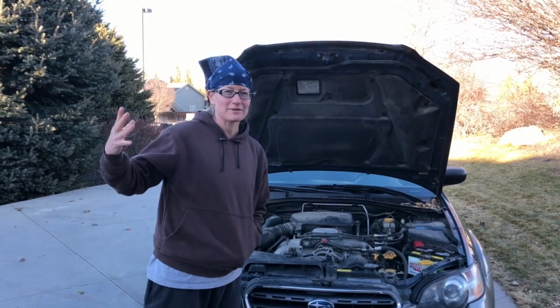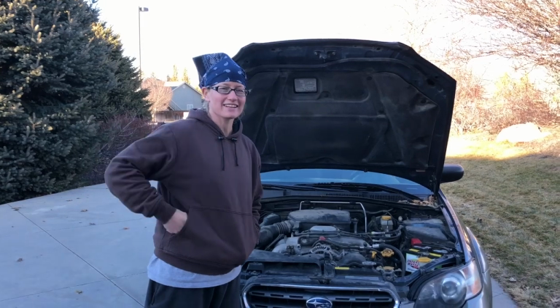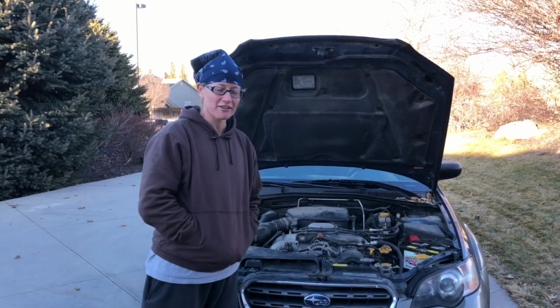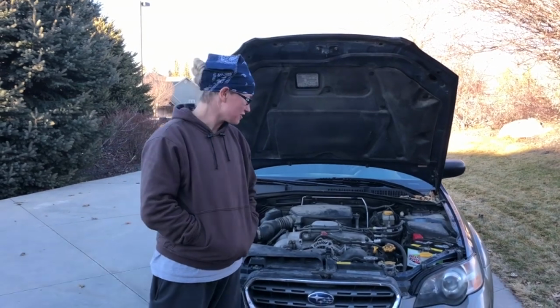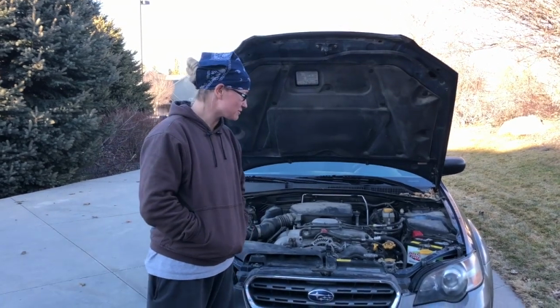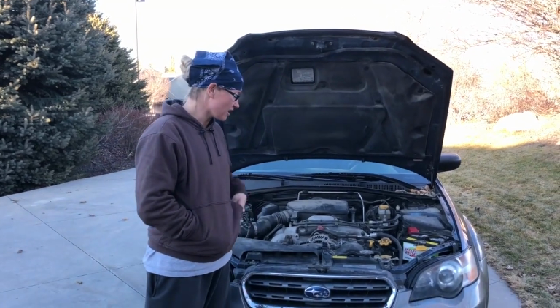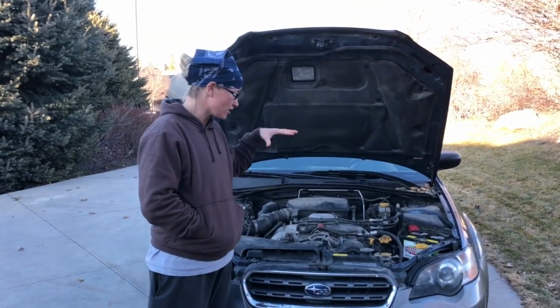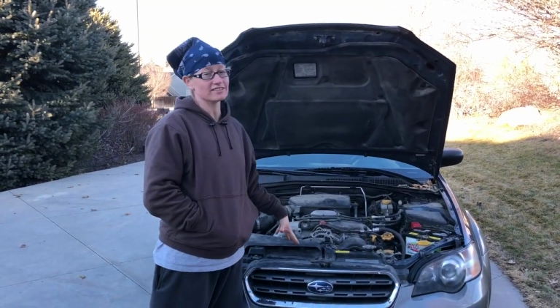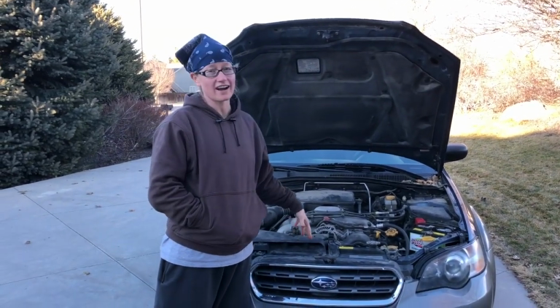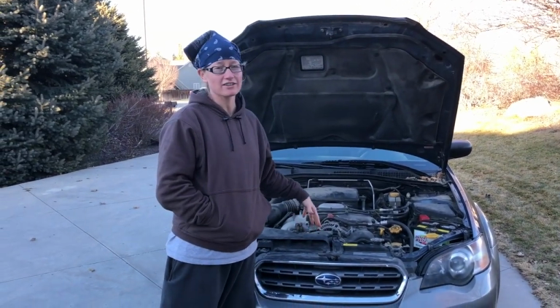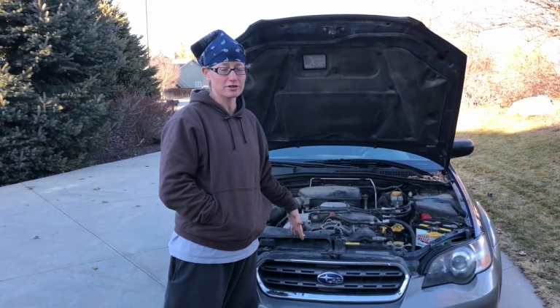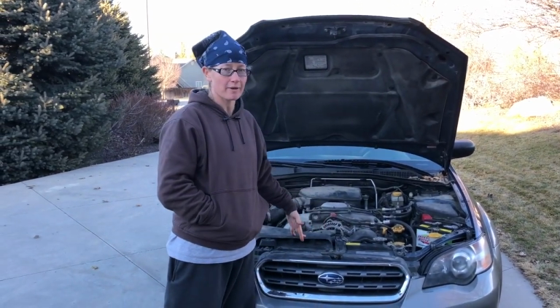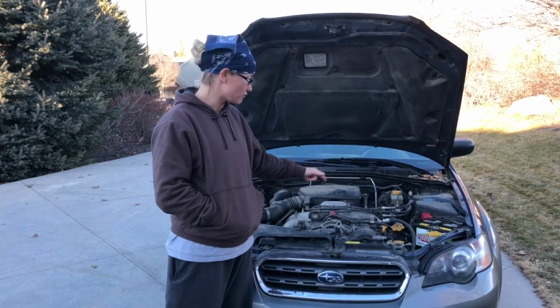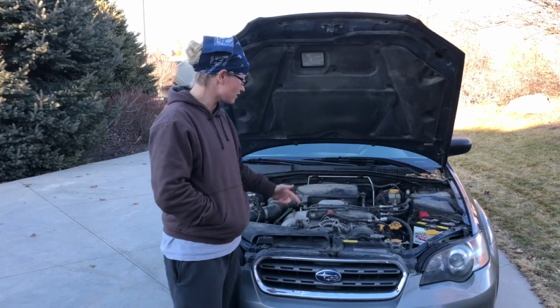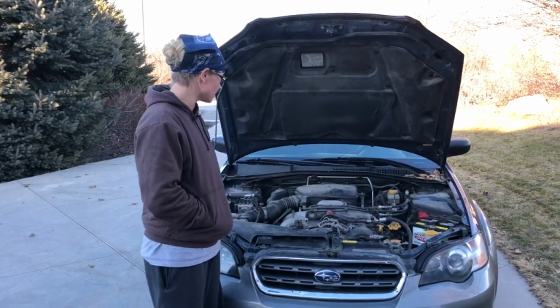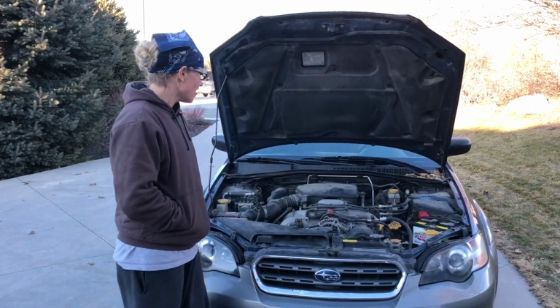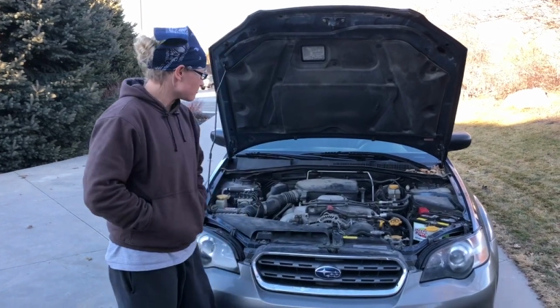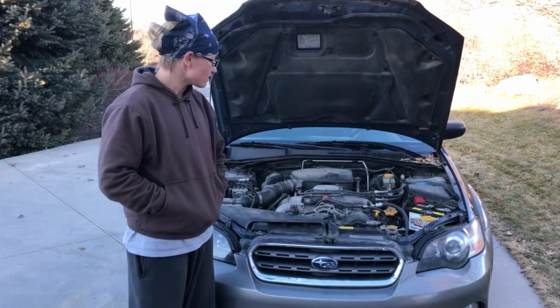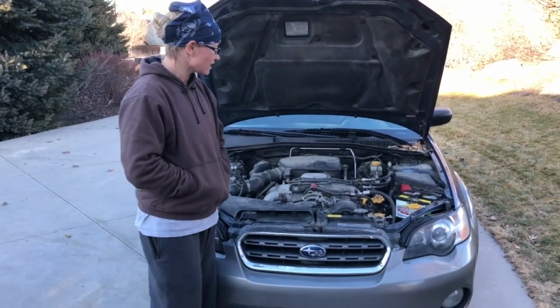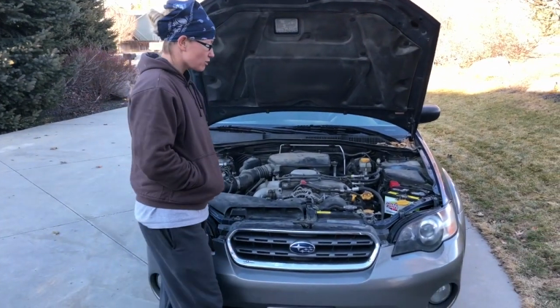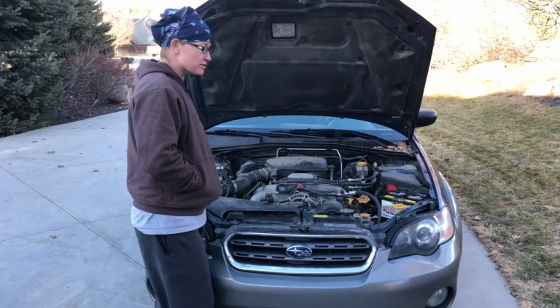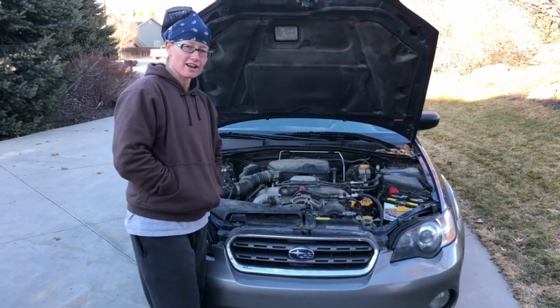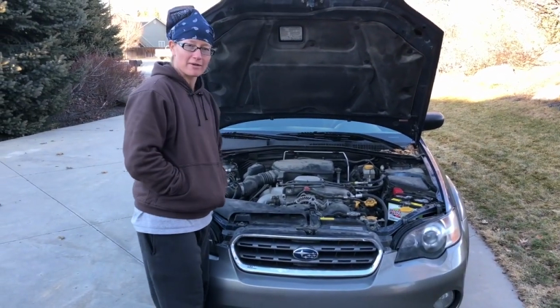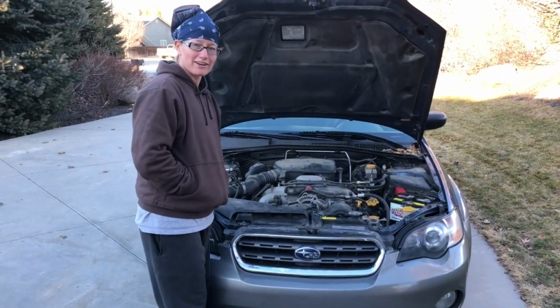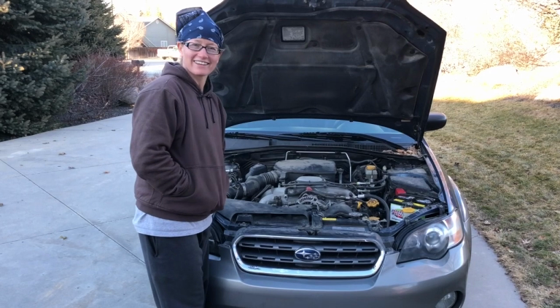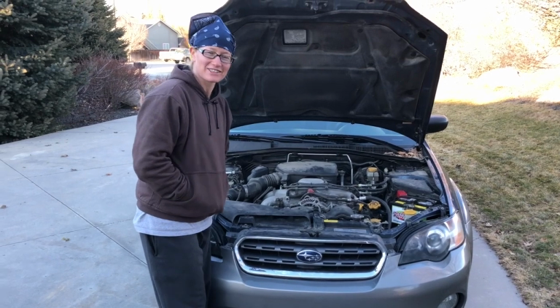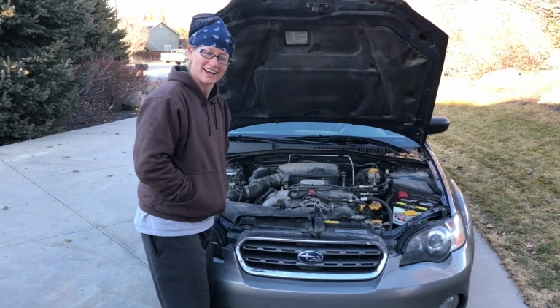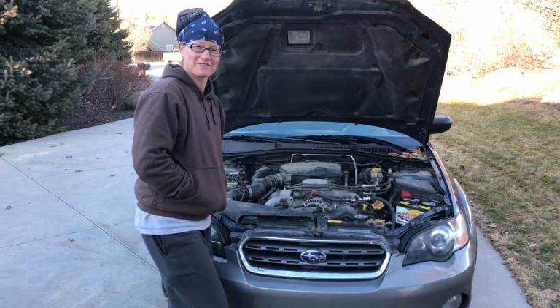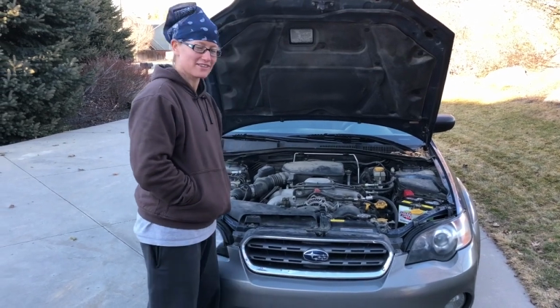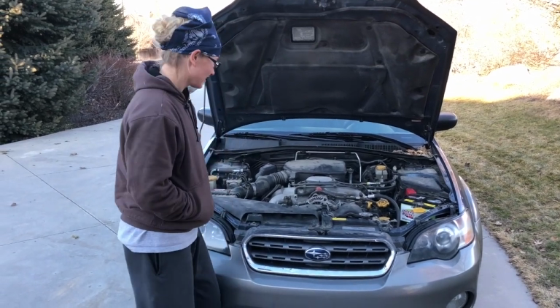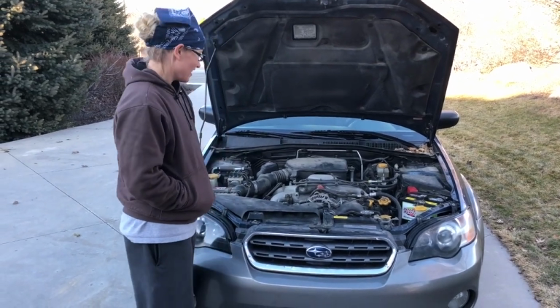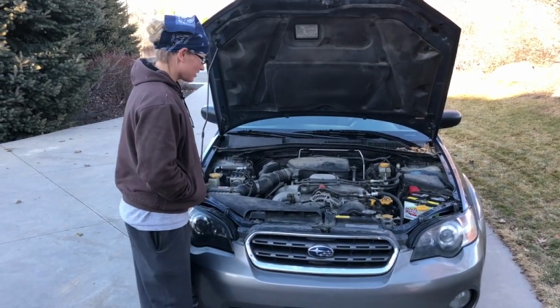Hey sports fans, another video. This one is talking about a 2005 Subaru Outback with a four-cylinder engine. This project was donated by my good friend Natalie, who is also kind enough to video this clip.